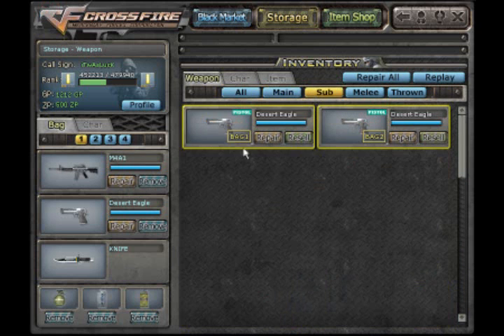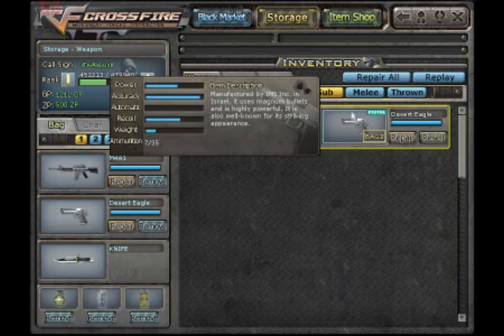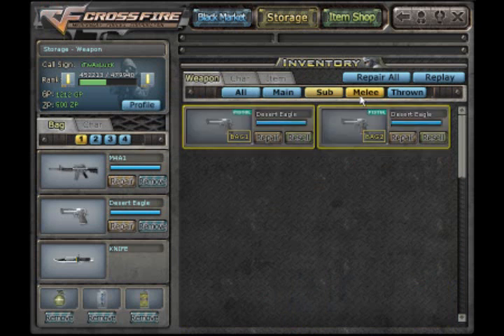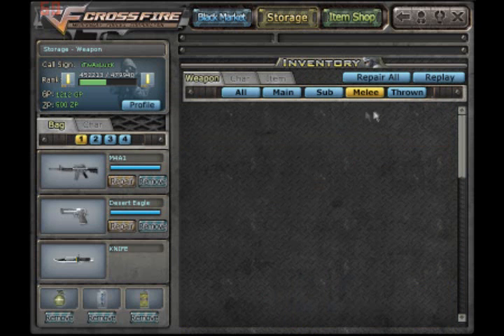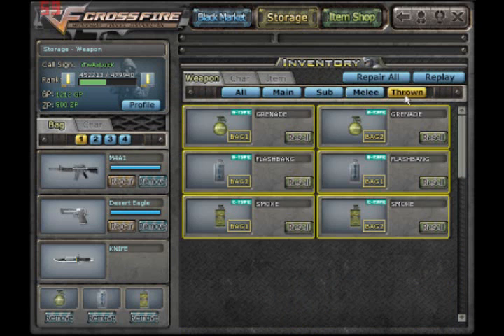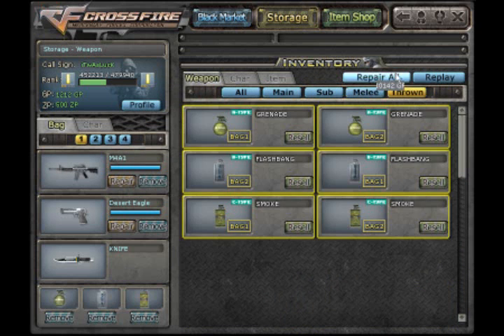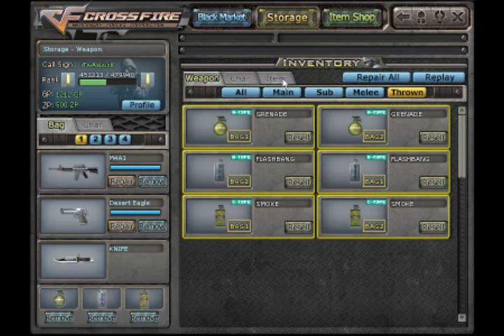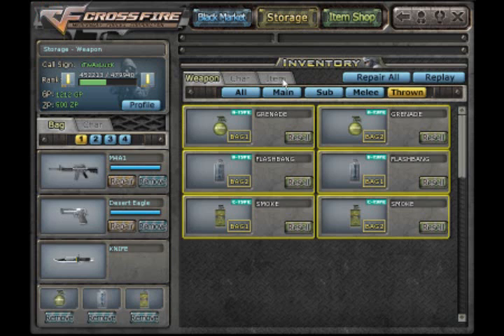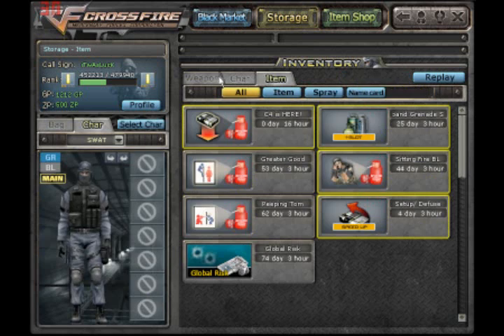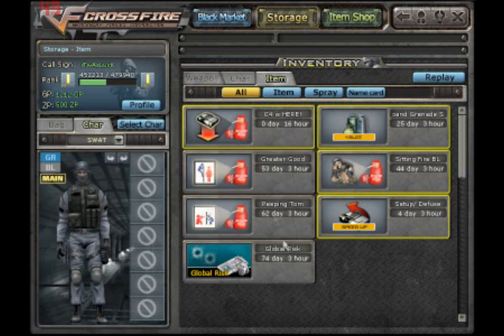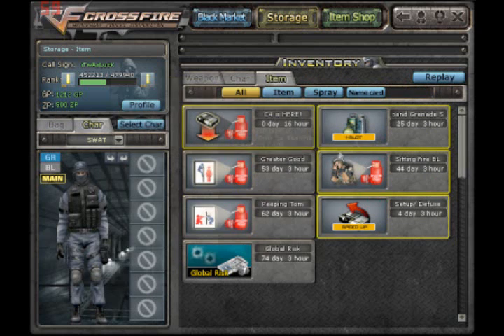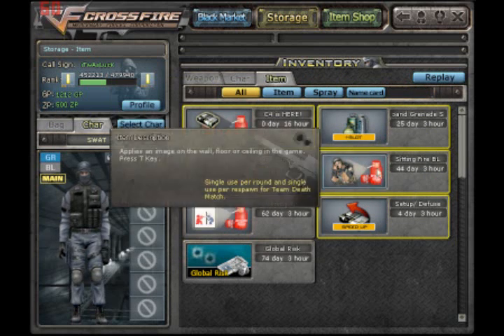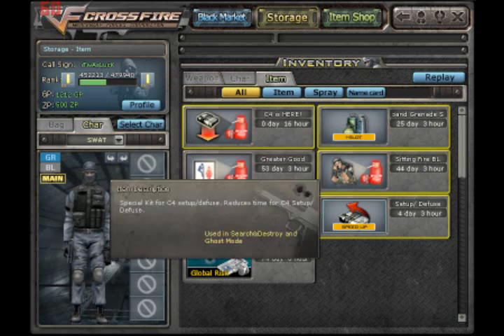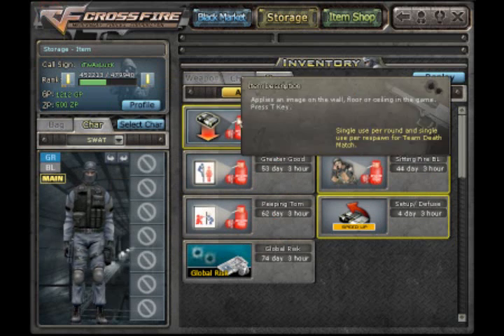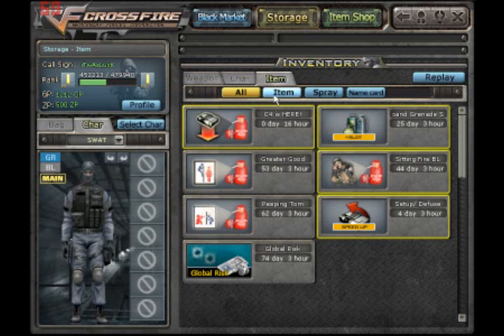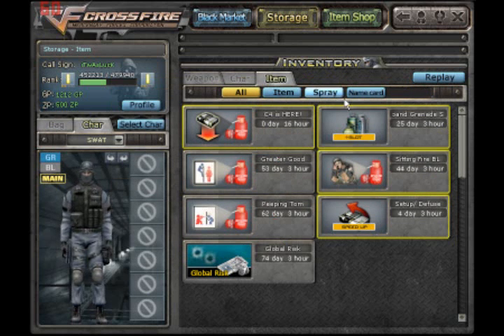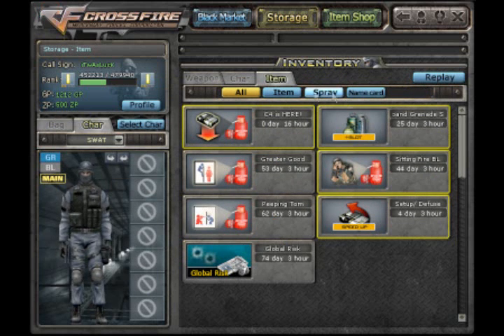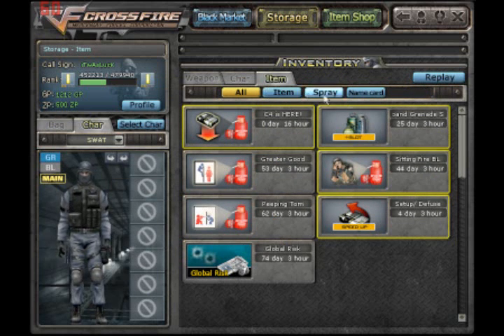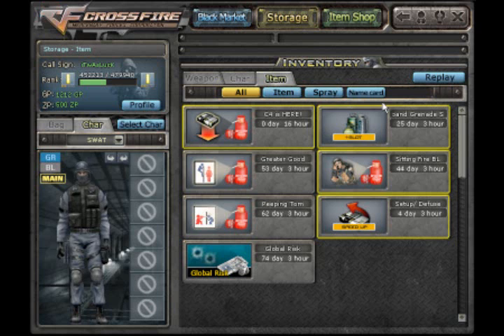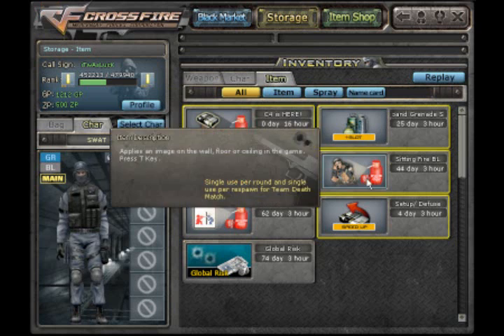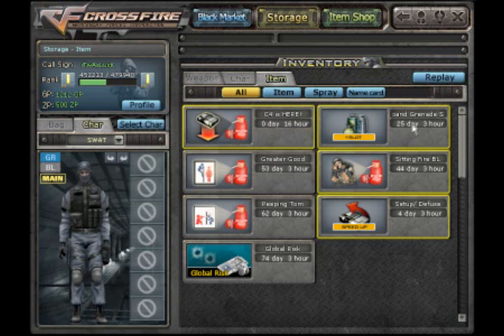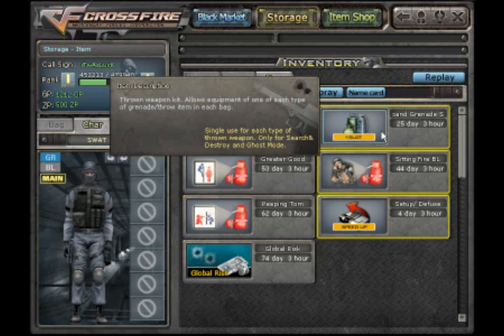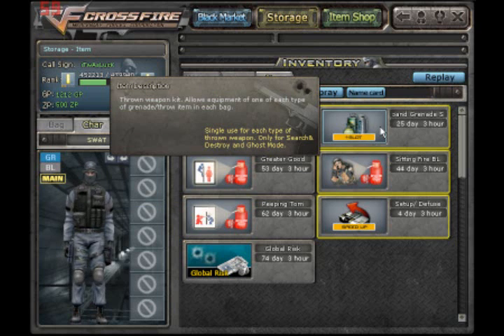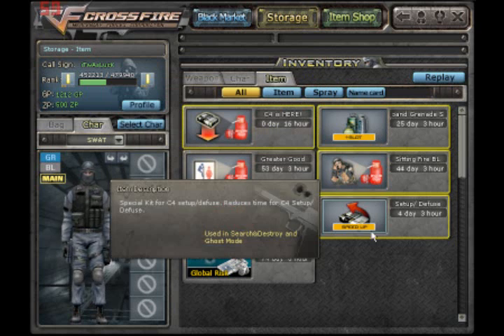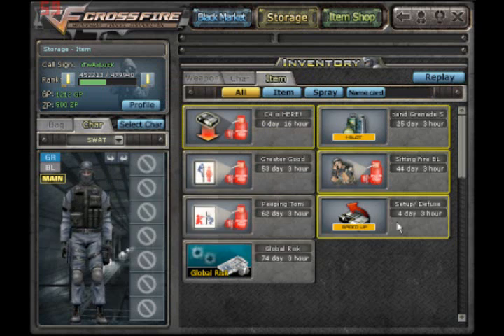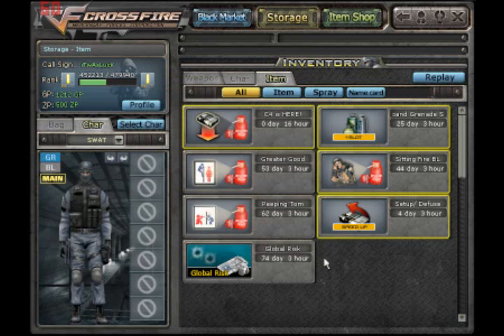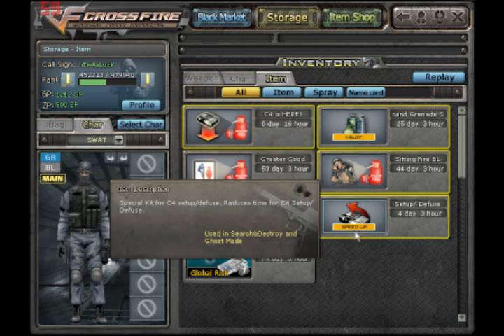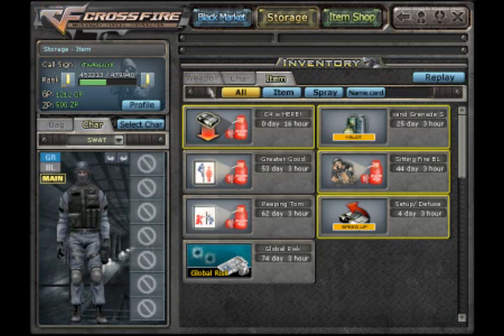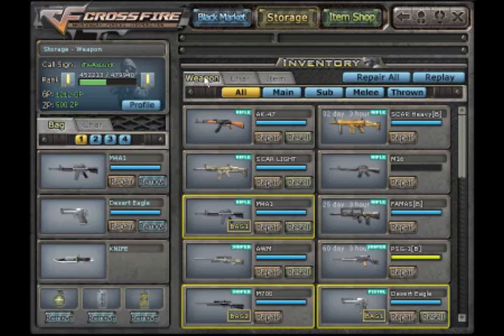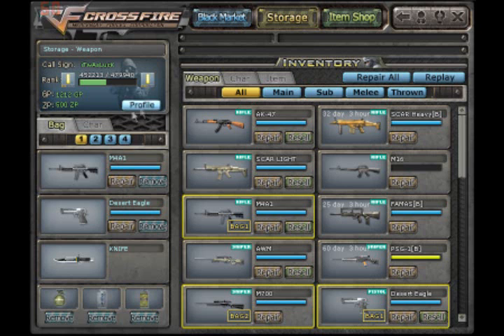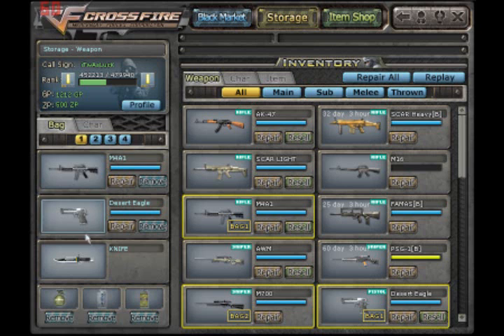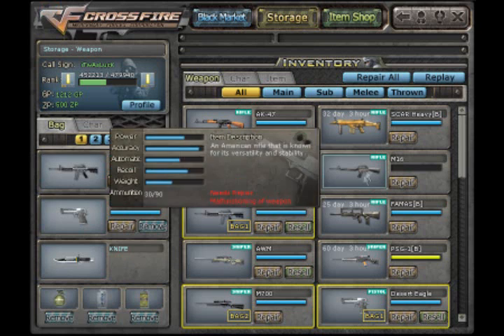You can set your main, your sub, and melee. For items, I wouldn't recommend buying any. I got these from the black market, except for Expand Grenade and Quick Defuse. Those are the only ones really worth buying, and only if you play Search and Destroy ghost mode.